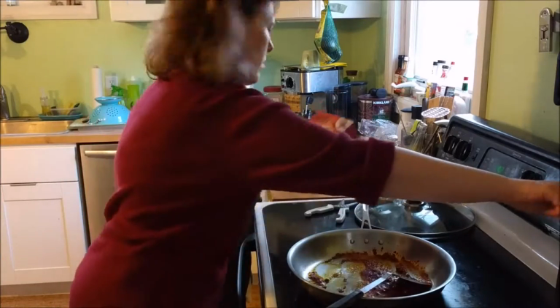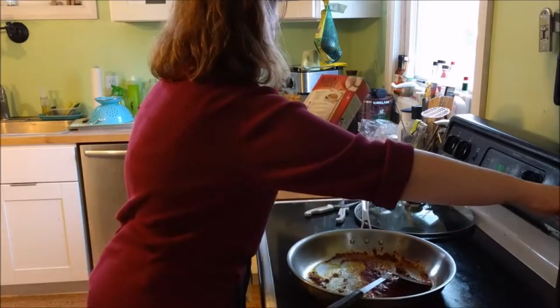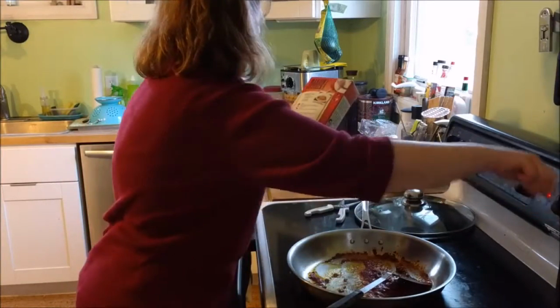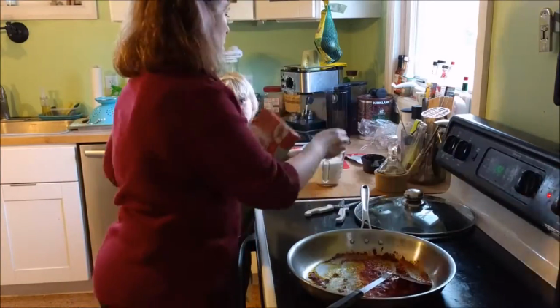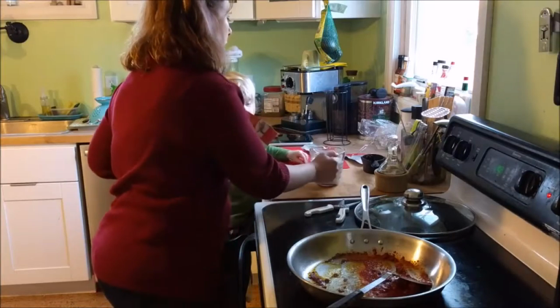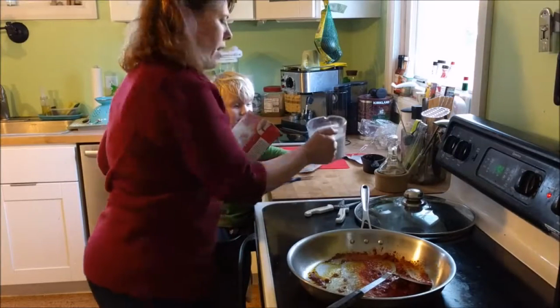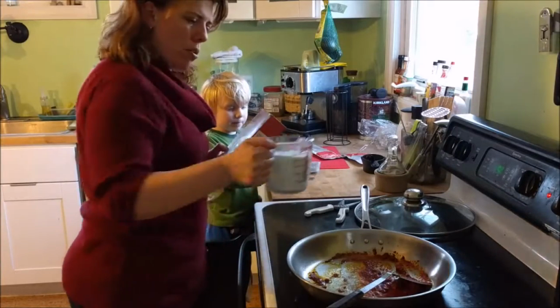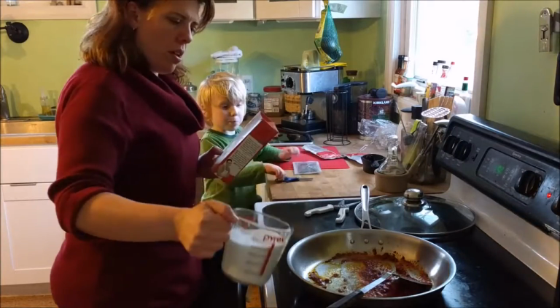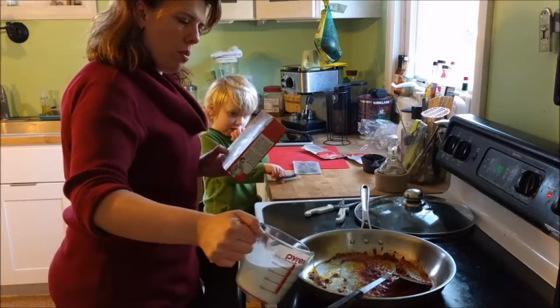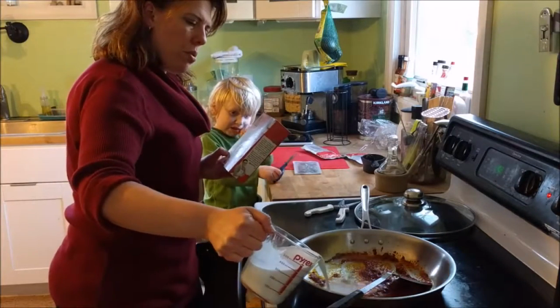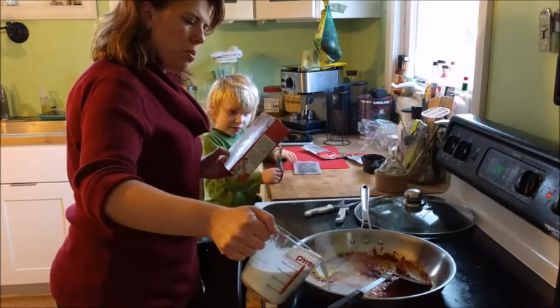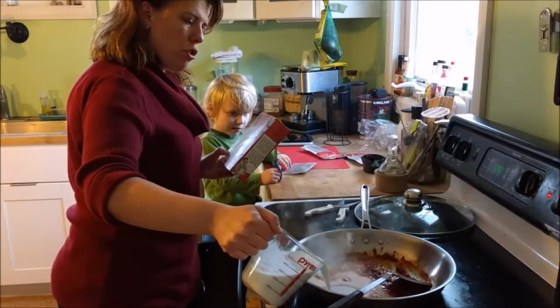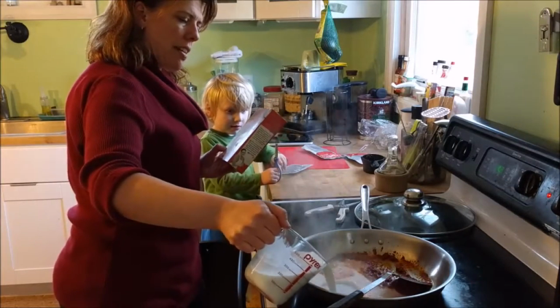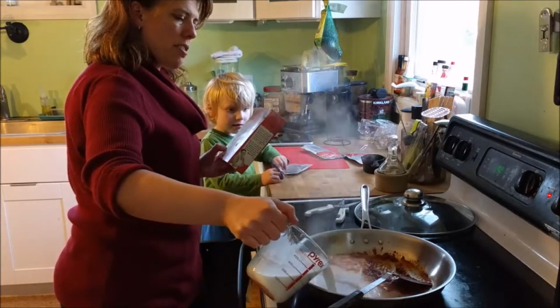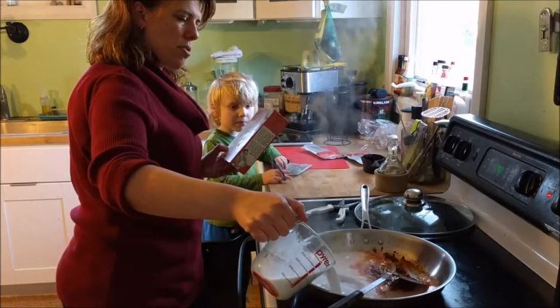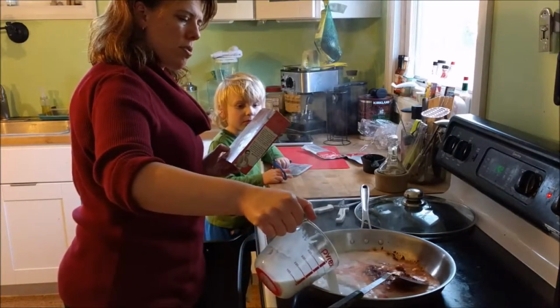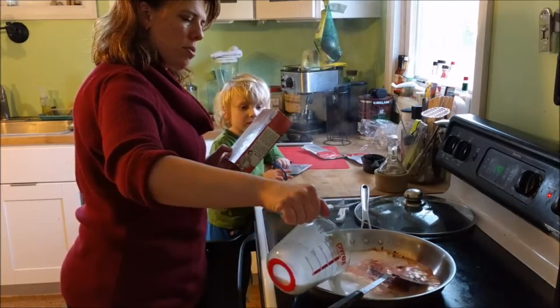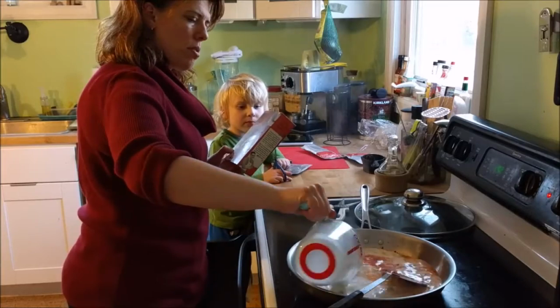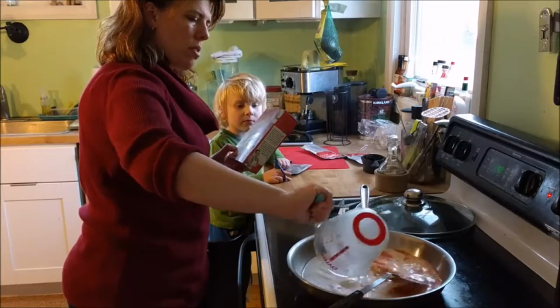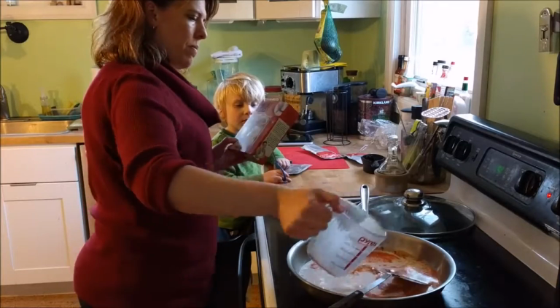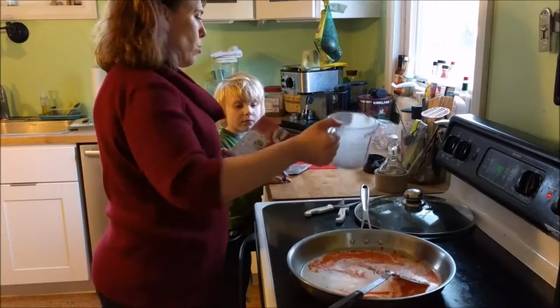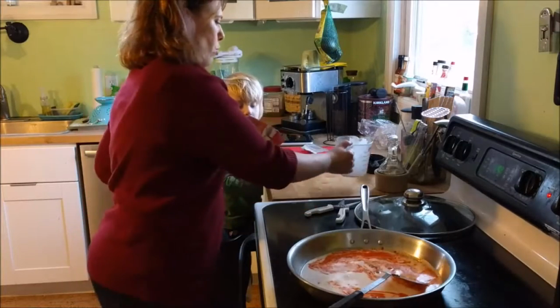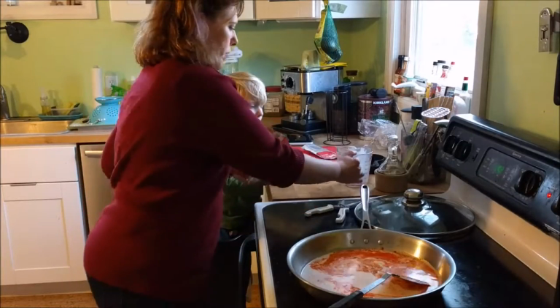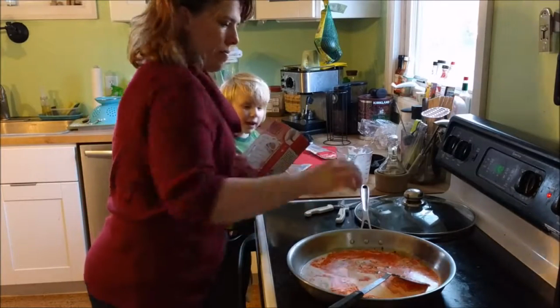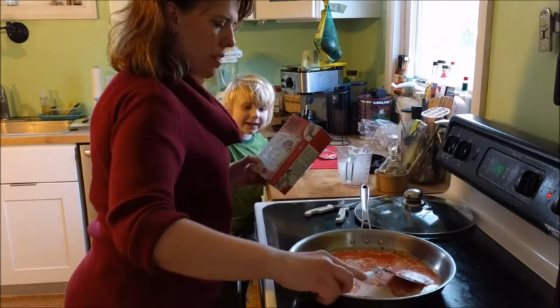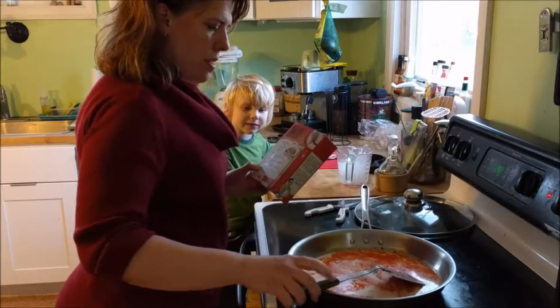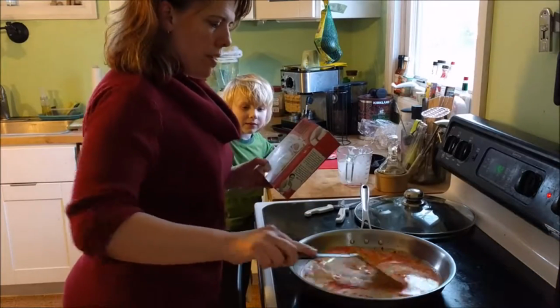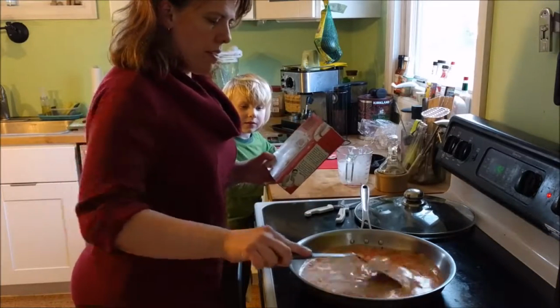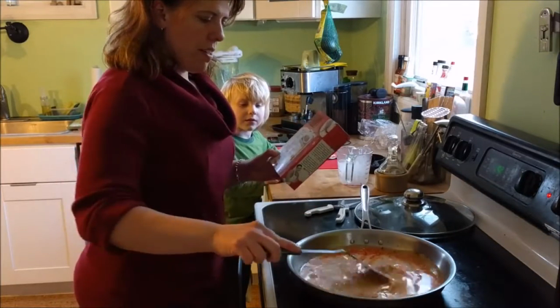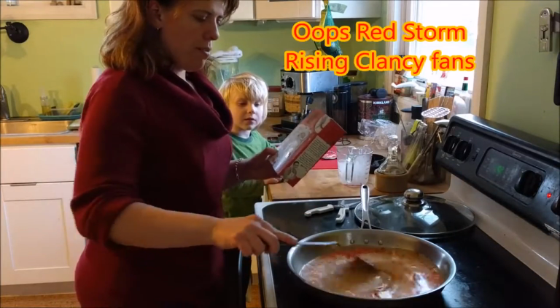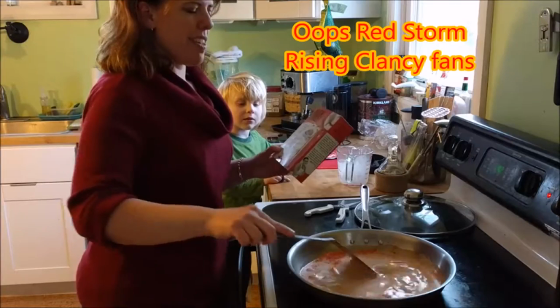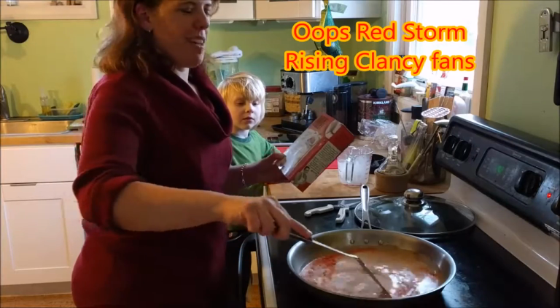Ready? Here we go. Ooh, look at that. Sizzle, sizzle, sizzle. It's red — red sea rising!